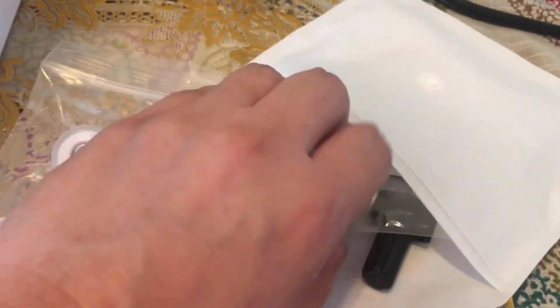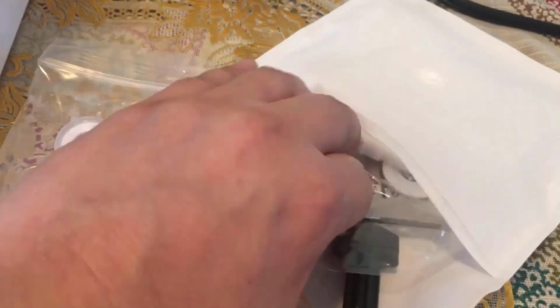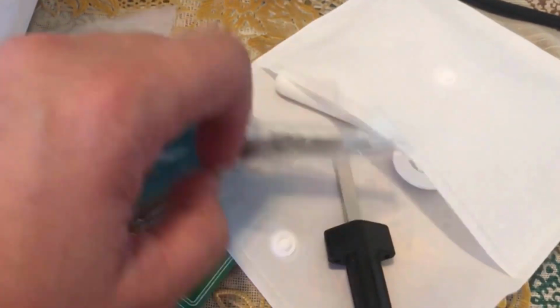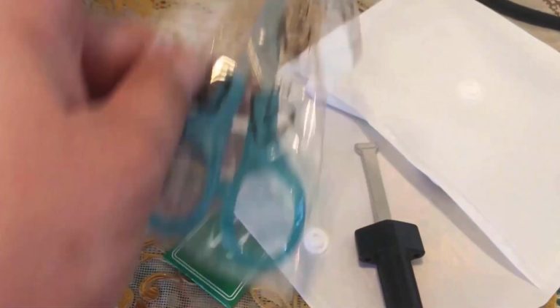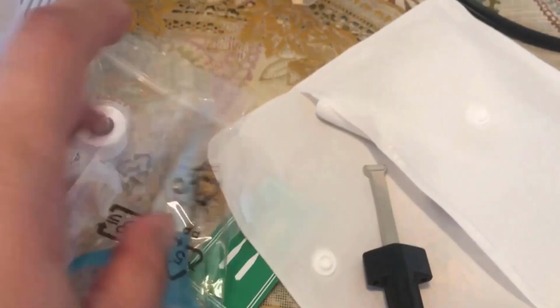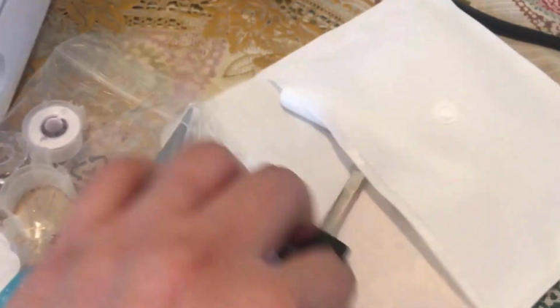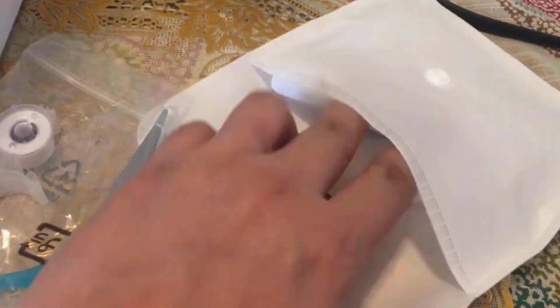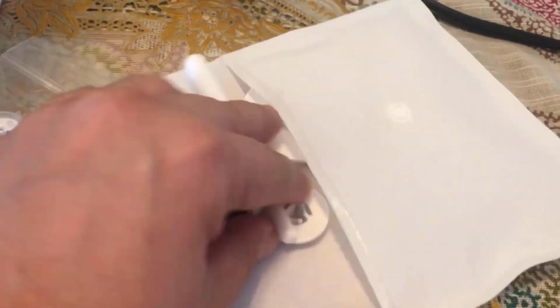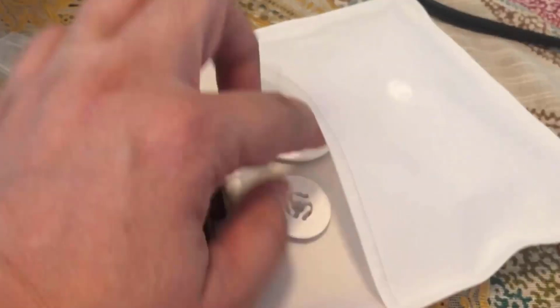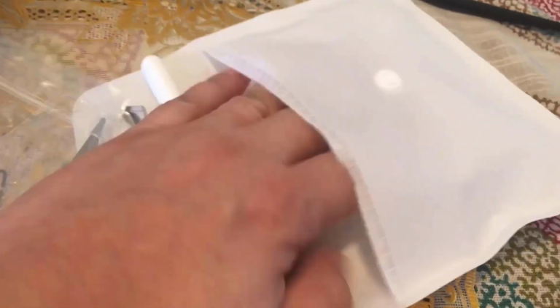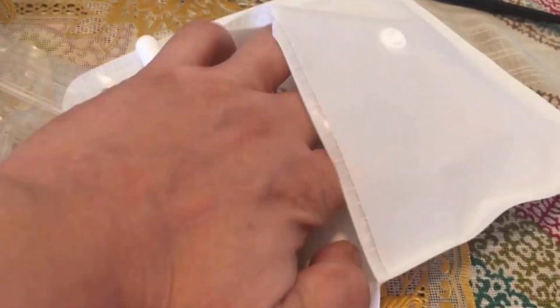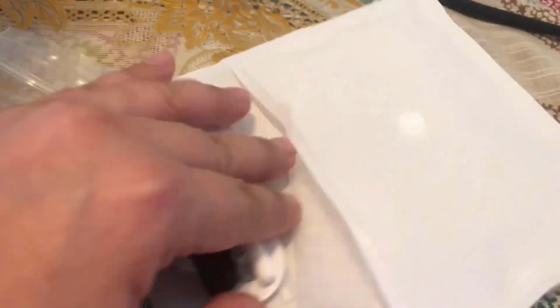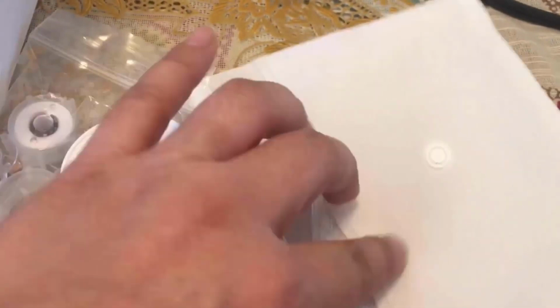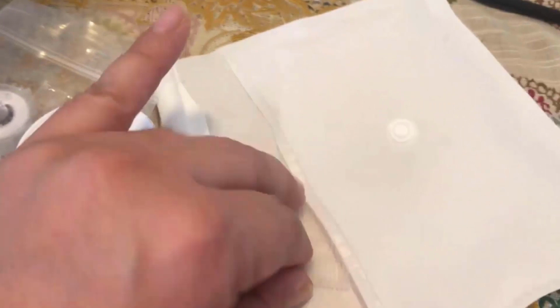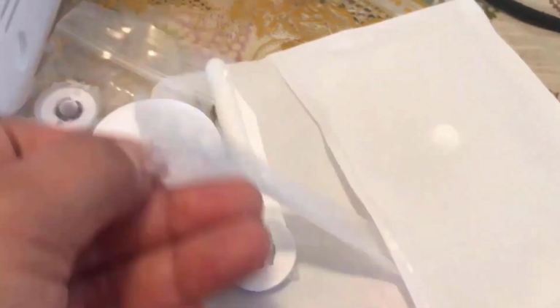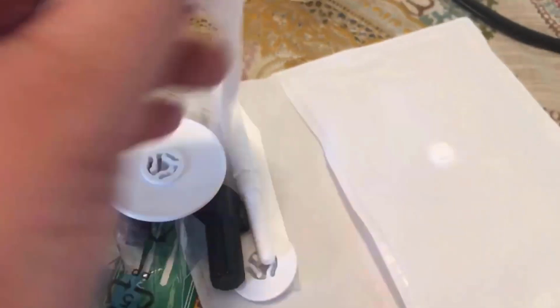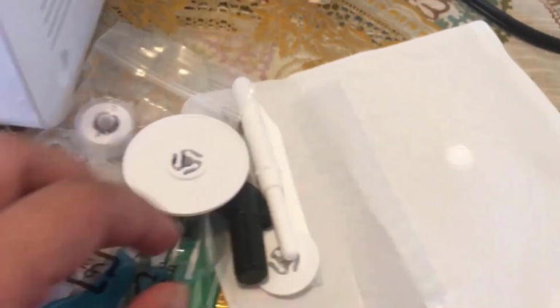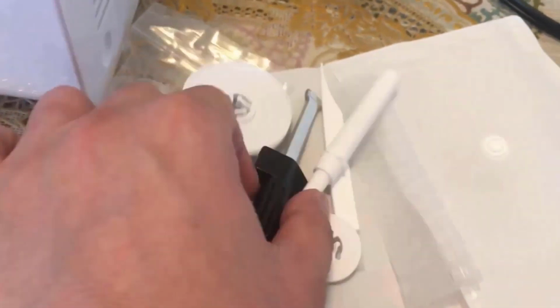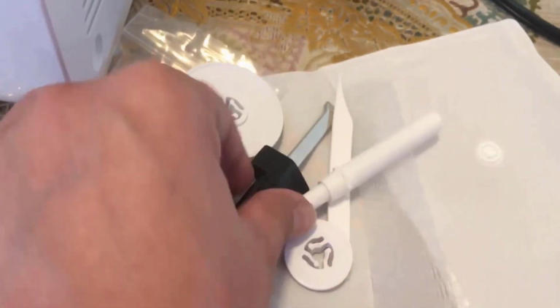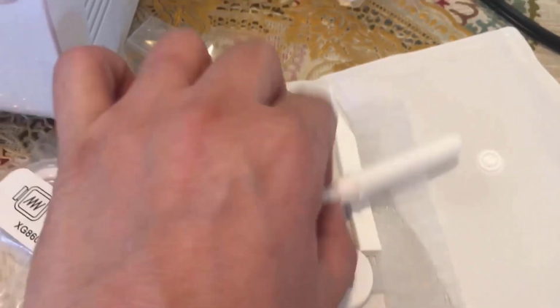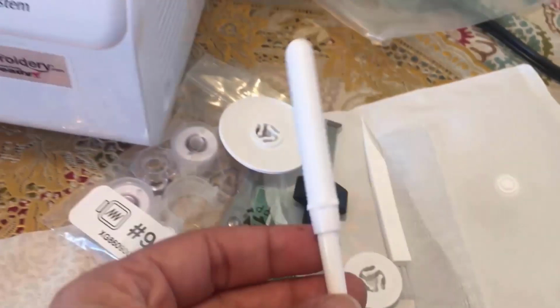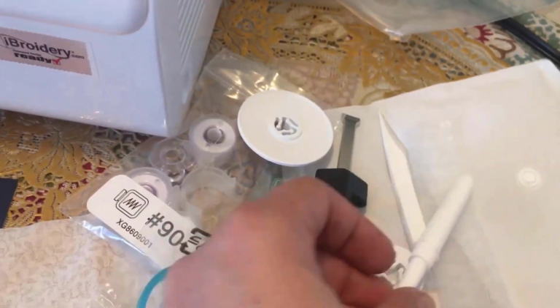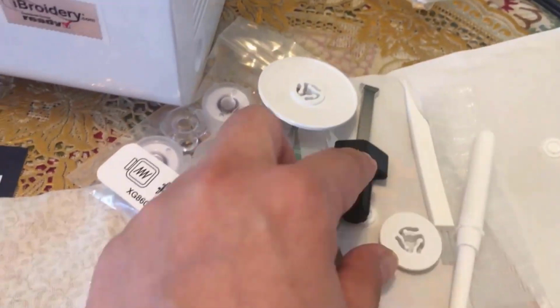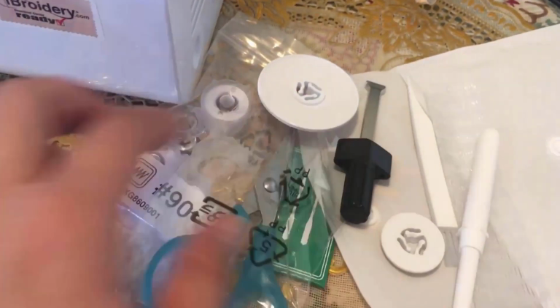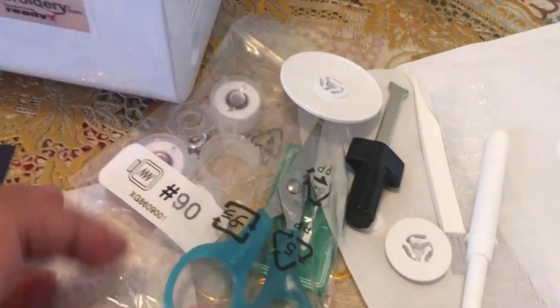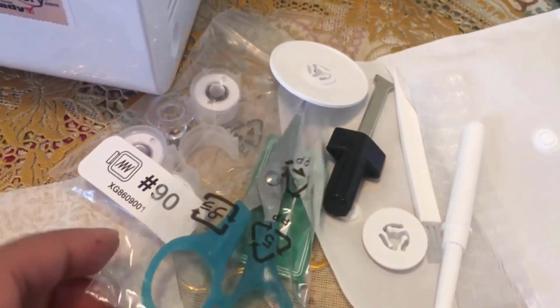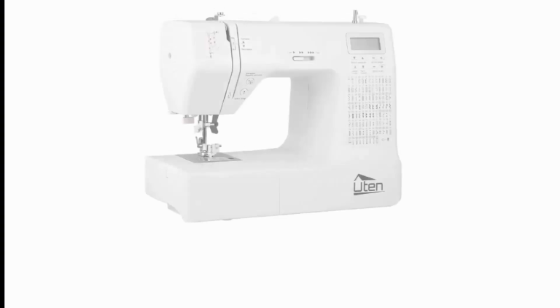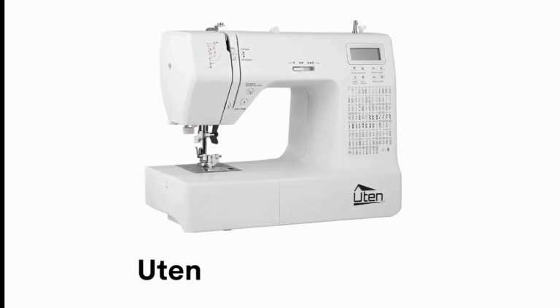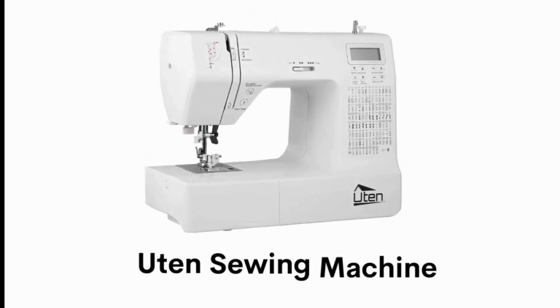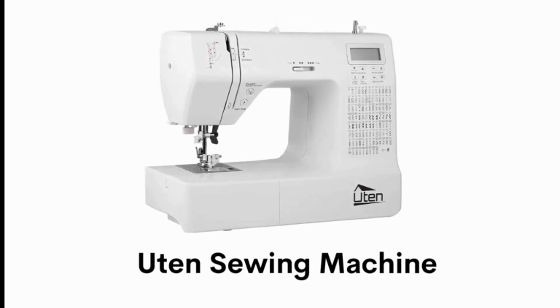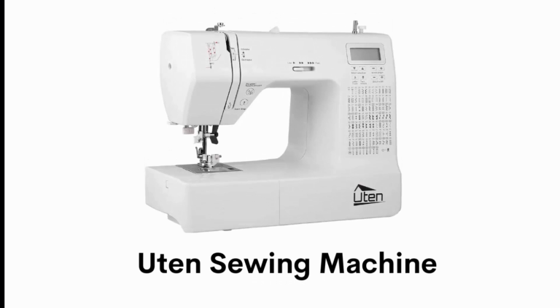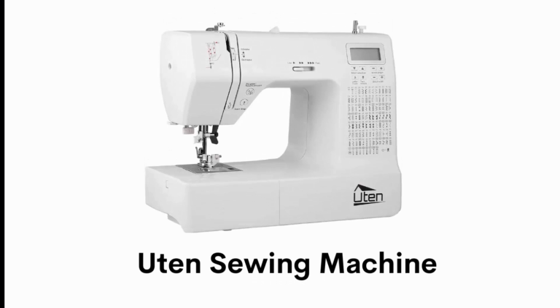It has an accessory pouch with needle sets such as twin or ballpoint needles, bobbins, extra spool pin, seam ripper, cleaning brush, screwdriver, and power cord.